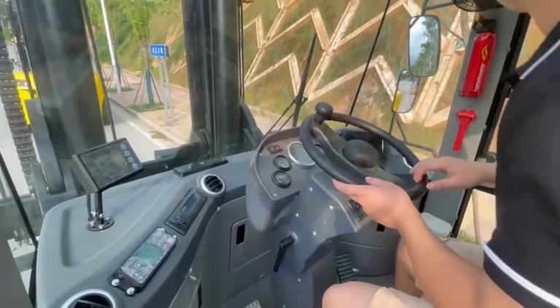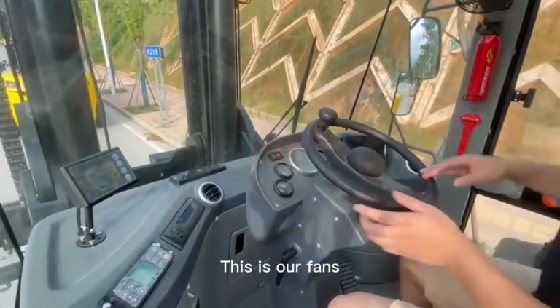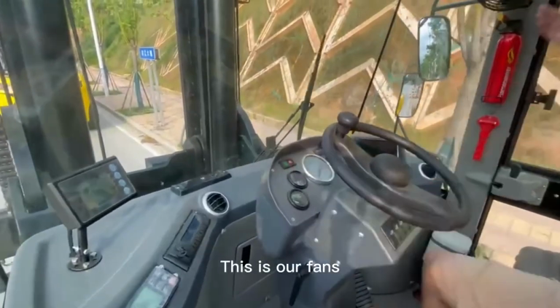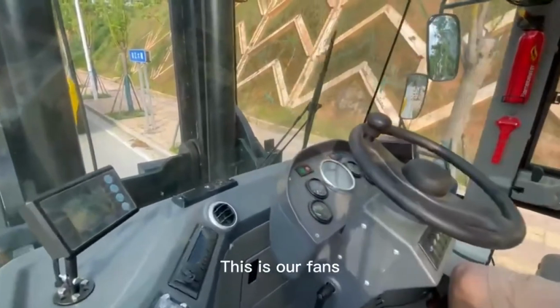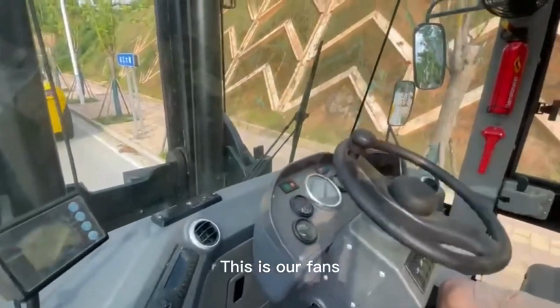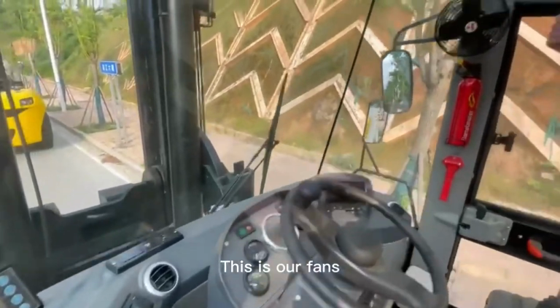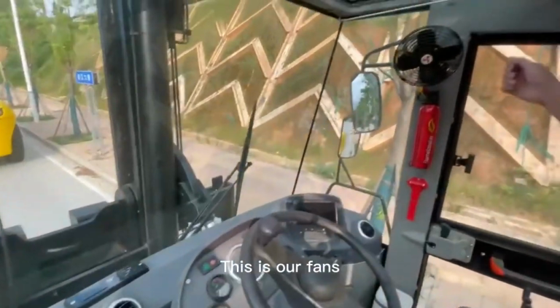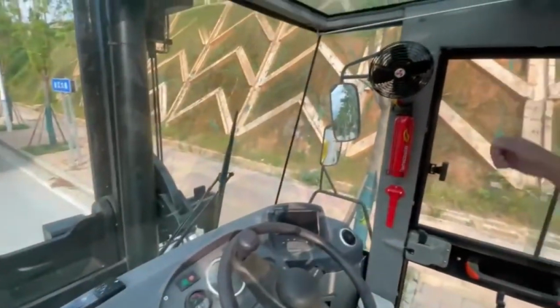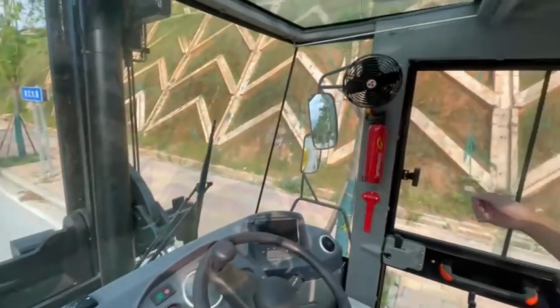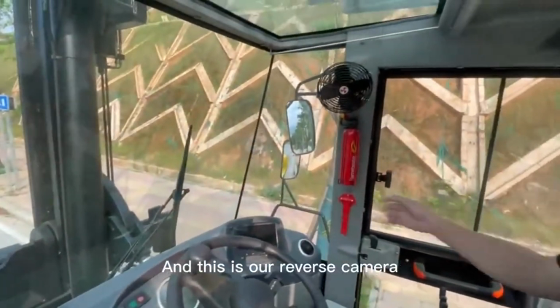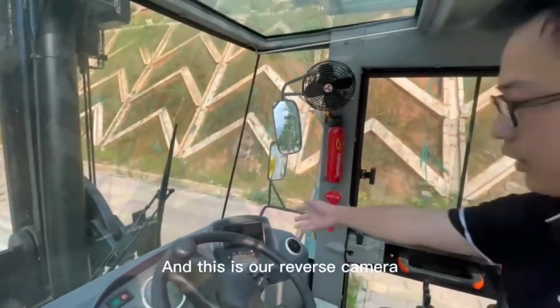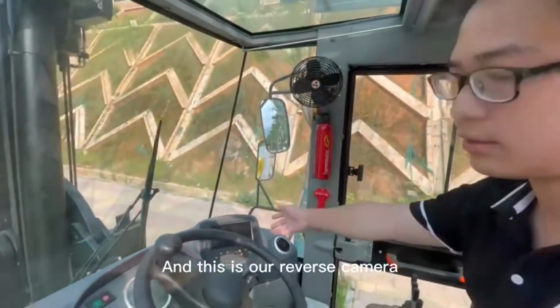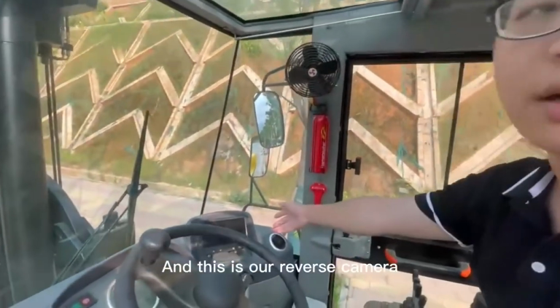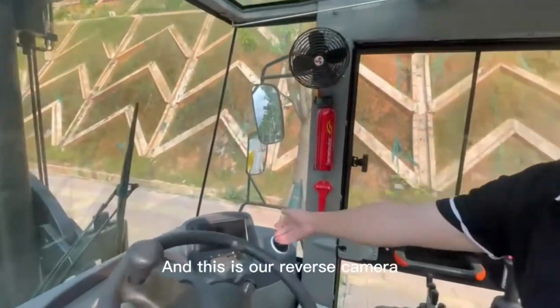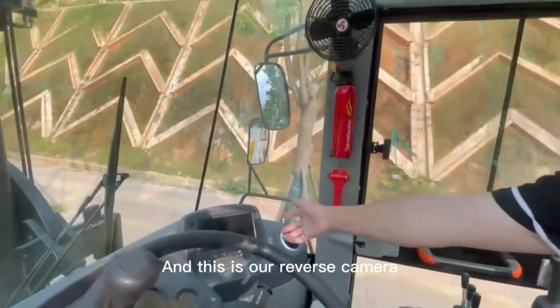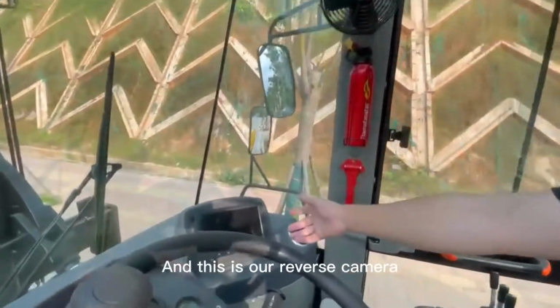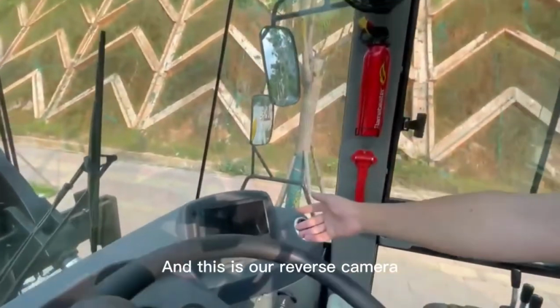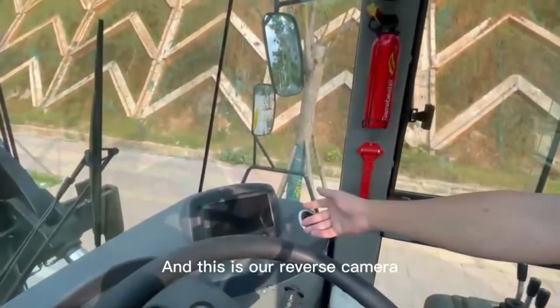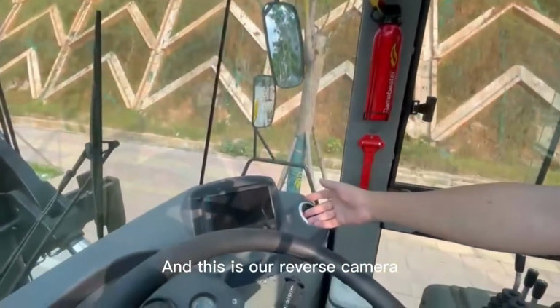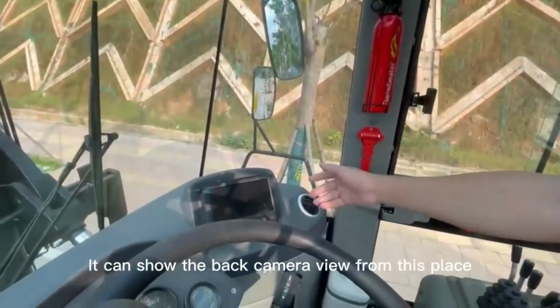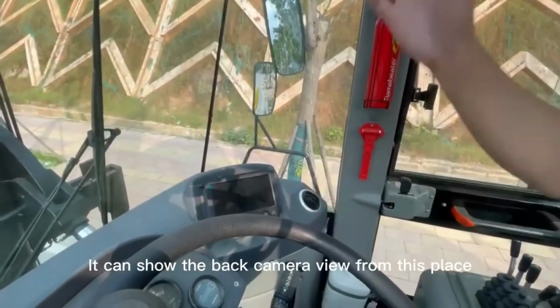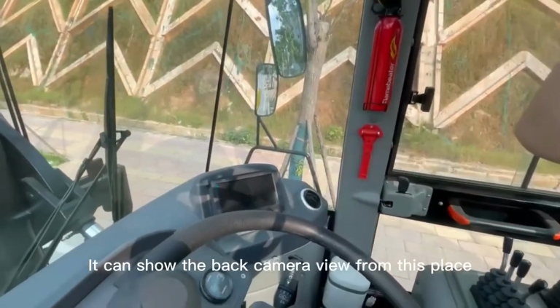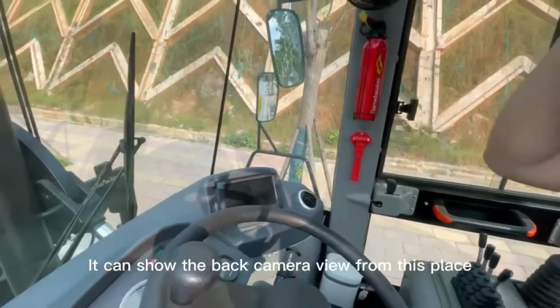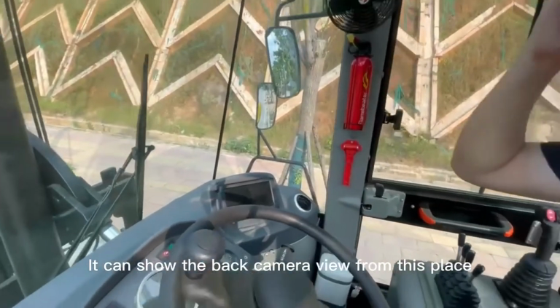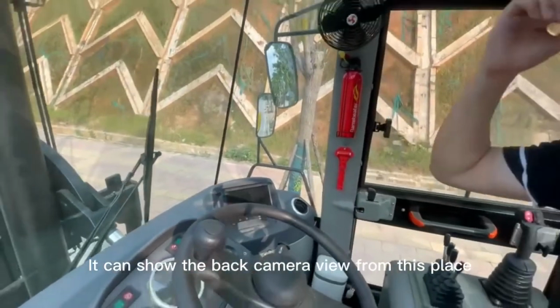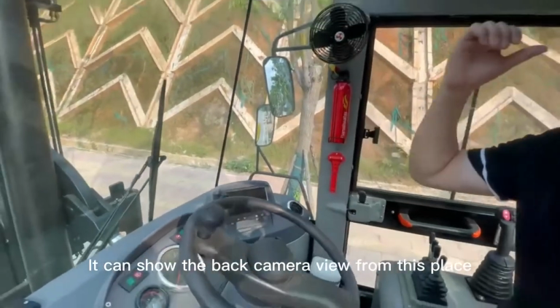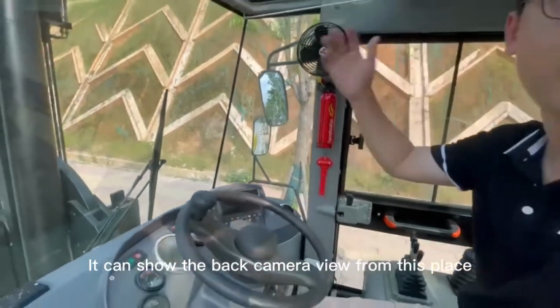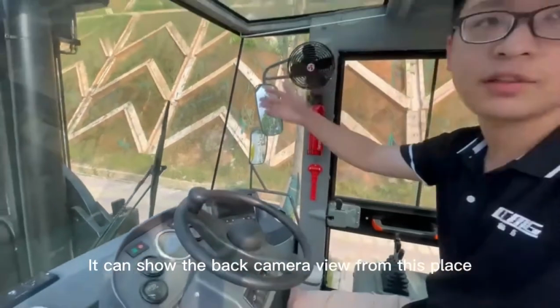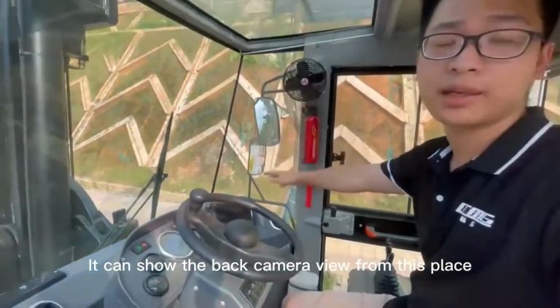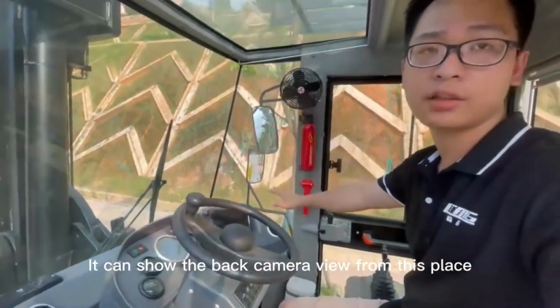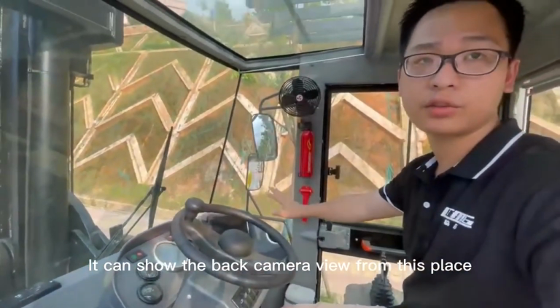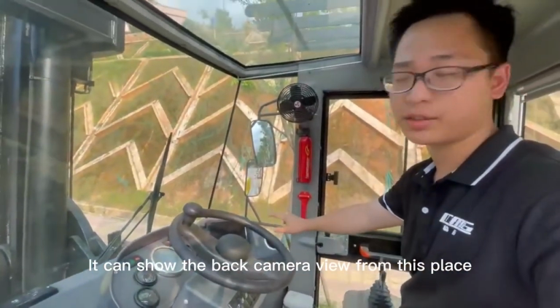This is our fence. And this is our reverse cameras. We can show the back camera and front cameras in place.